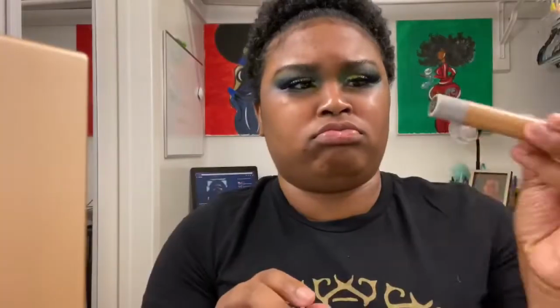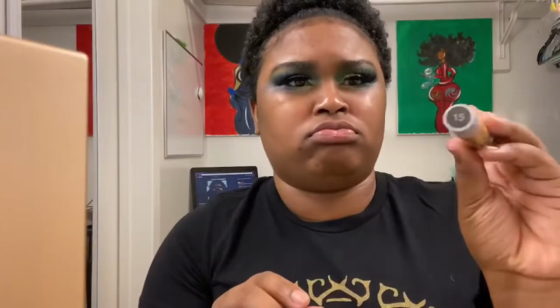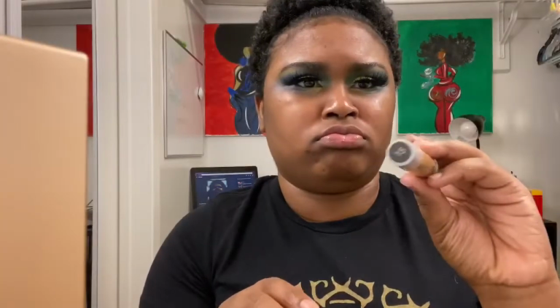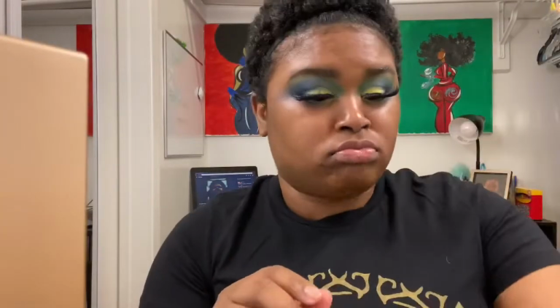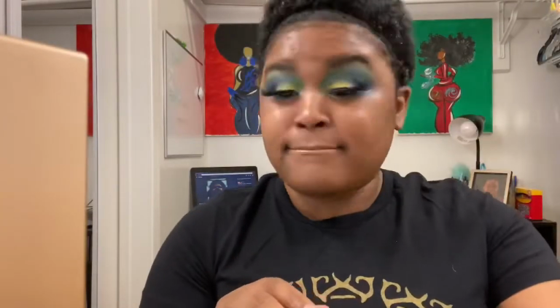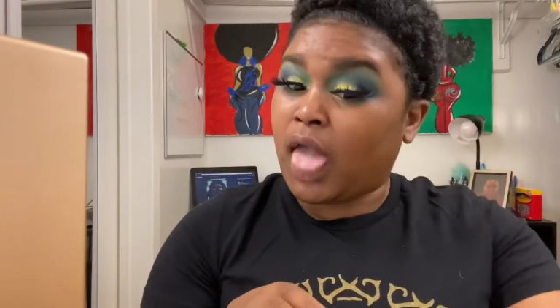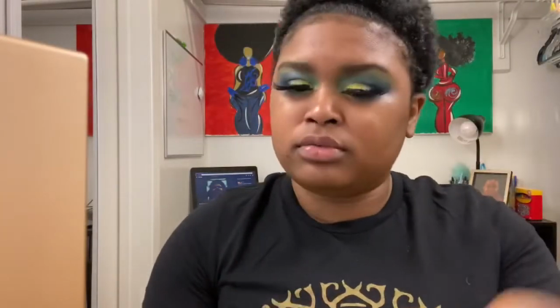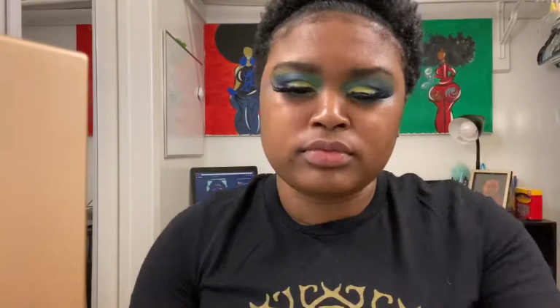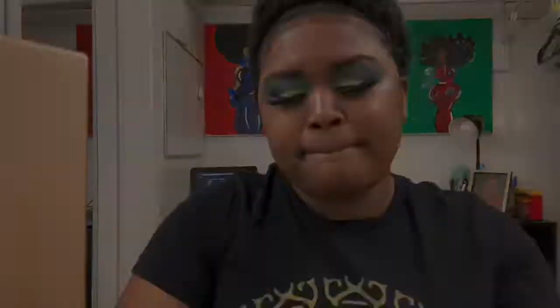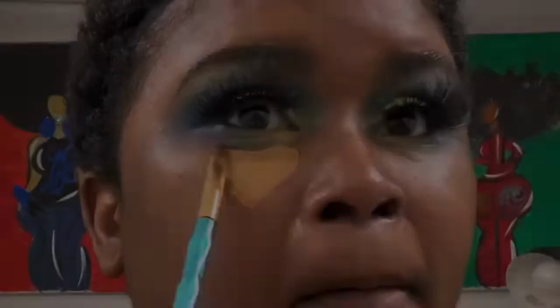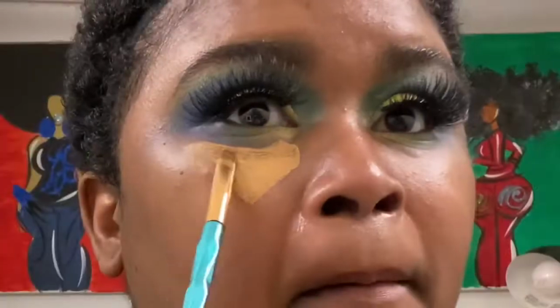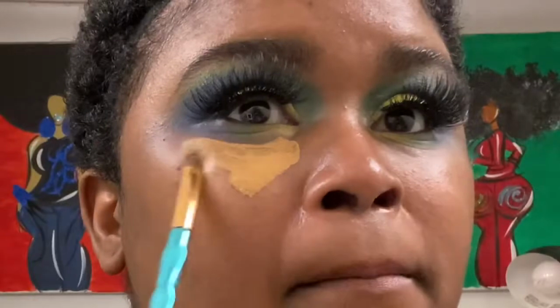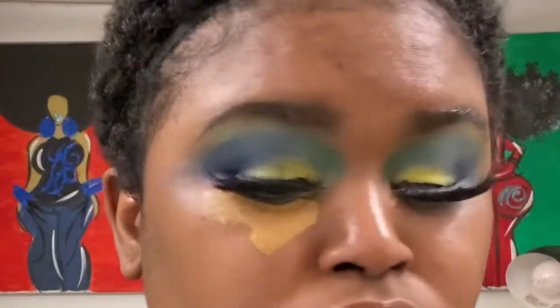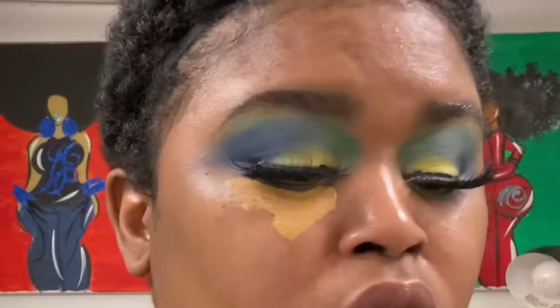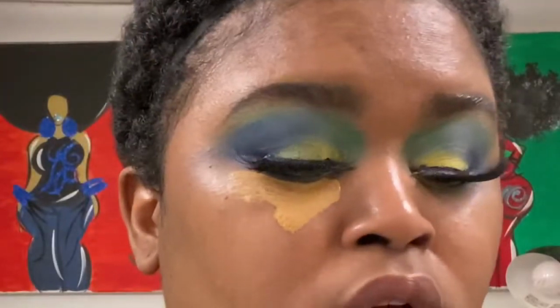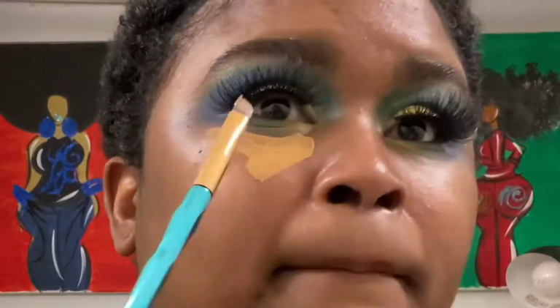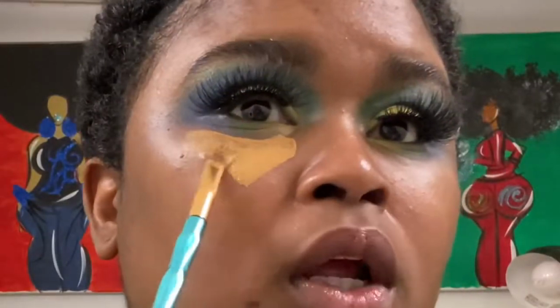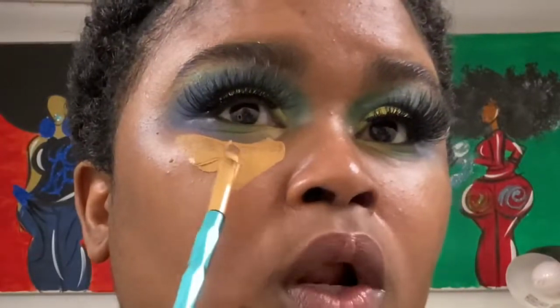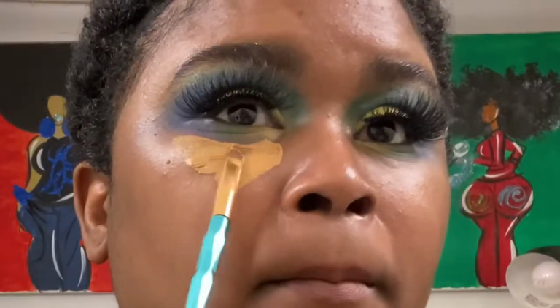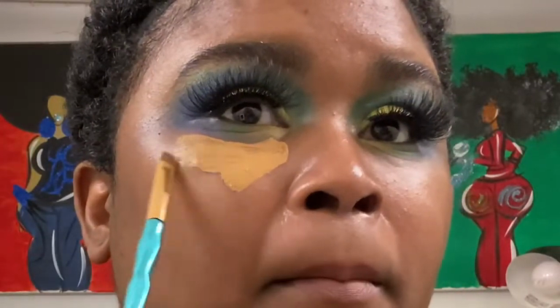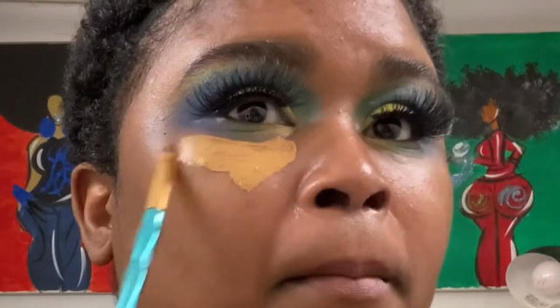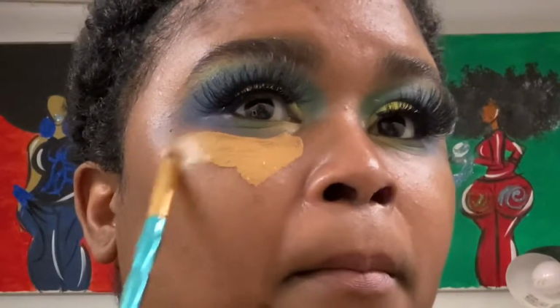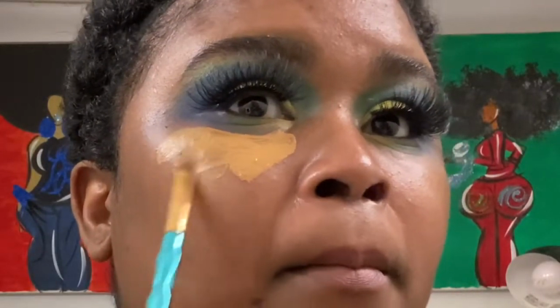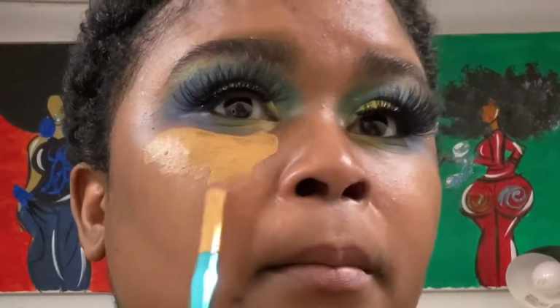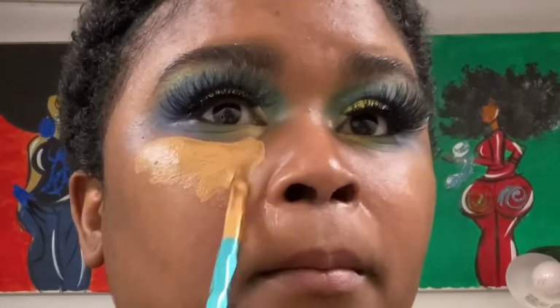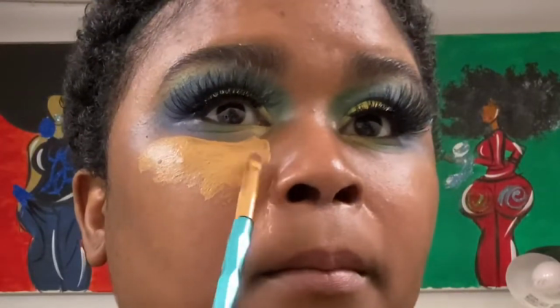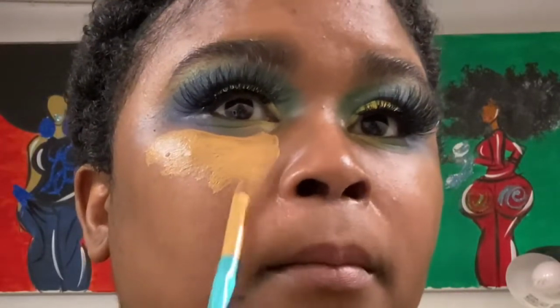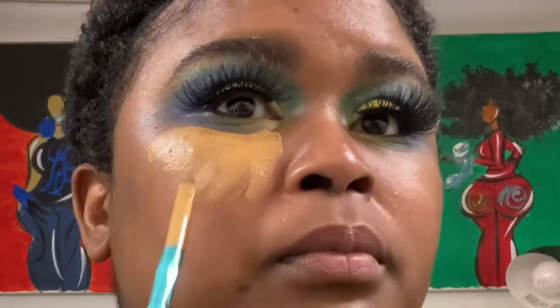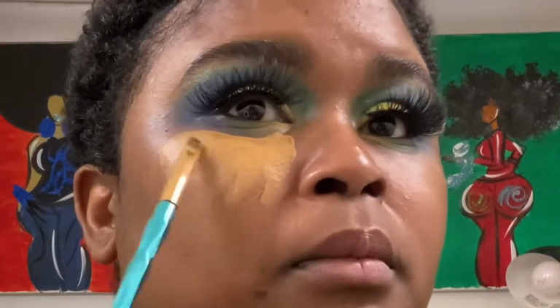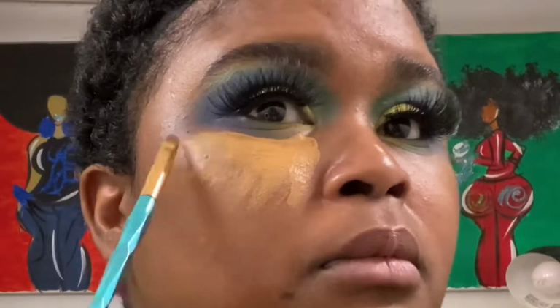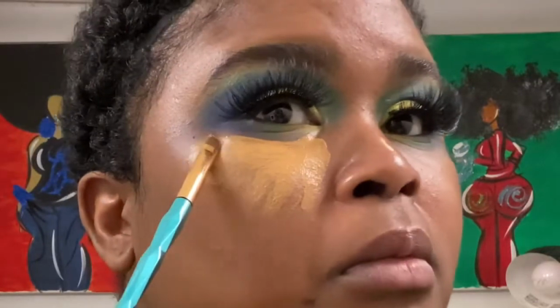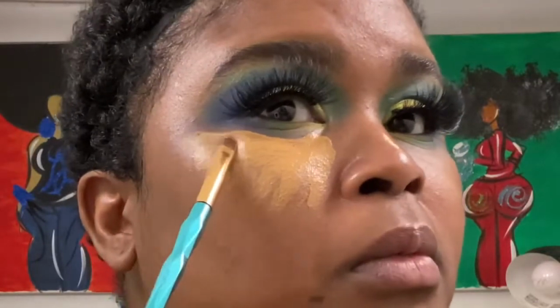Using the Crayon Case number 15 concealer, I'm going to go into my T-zone and under my contour lines.